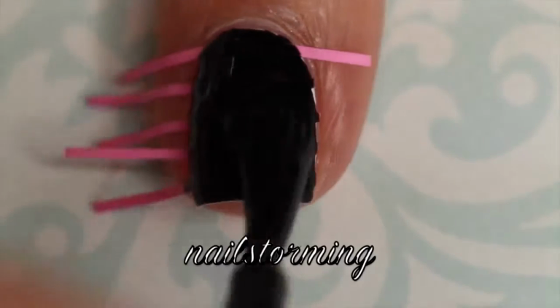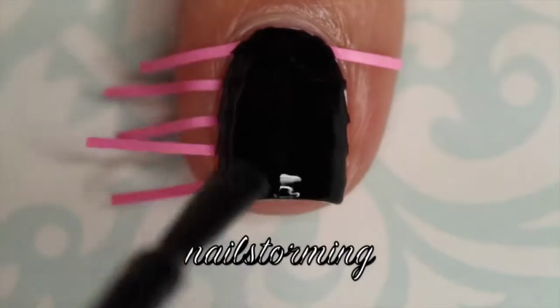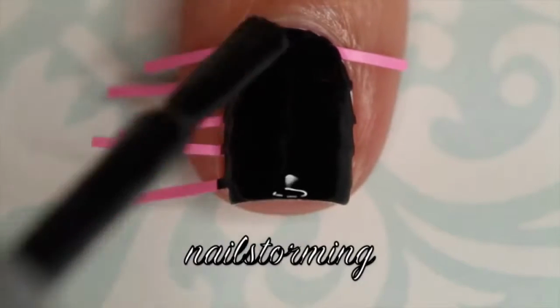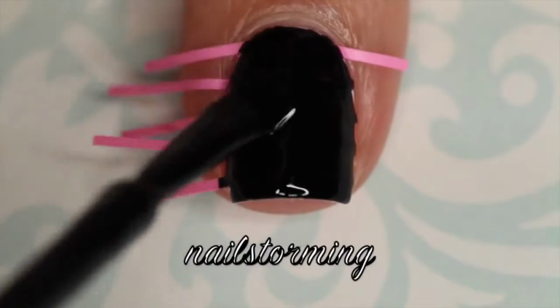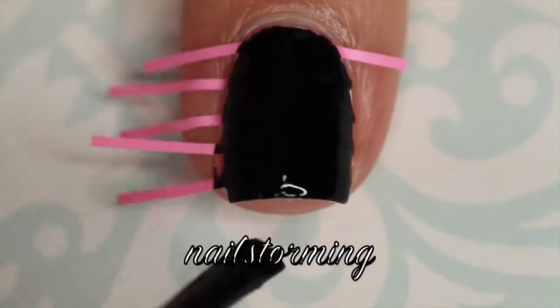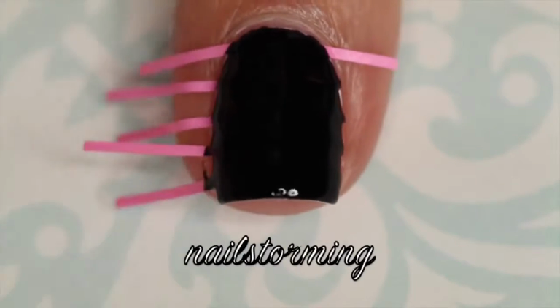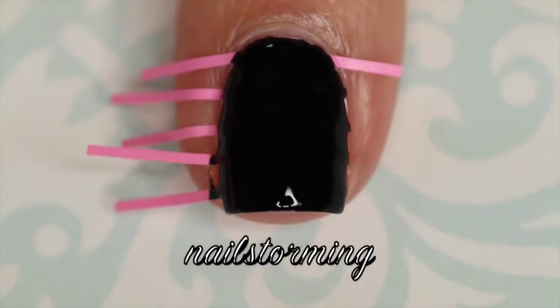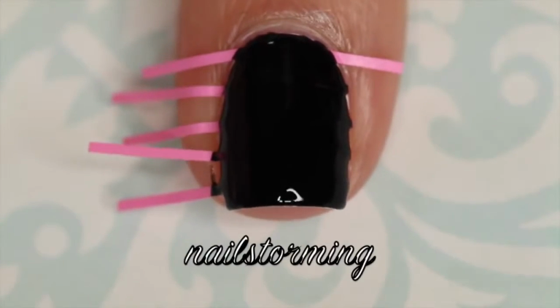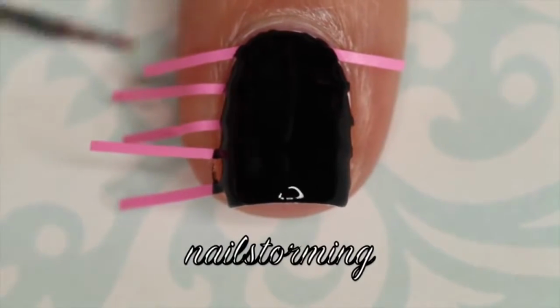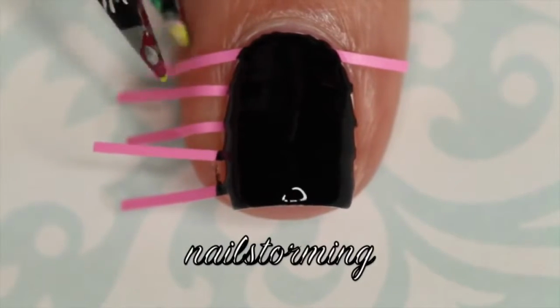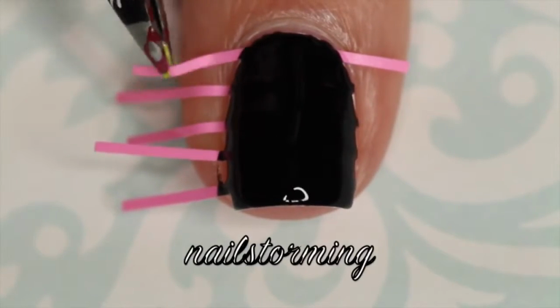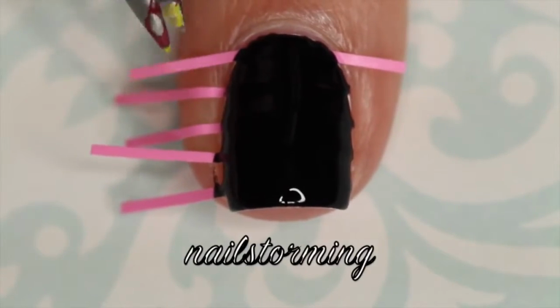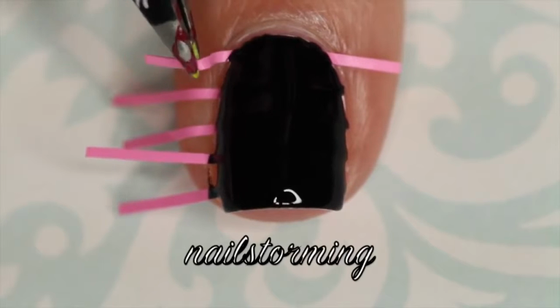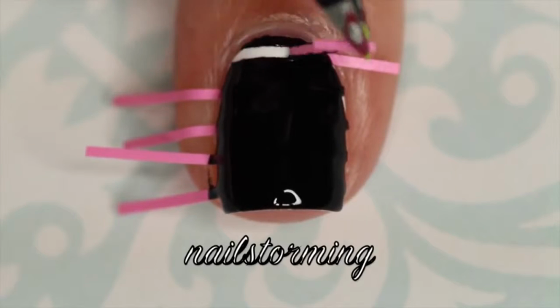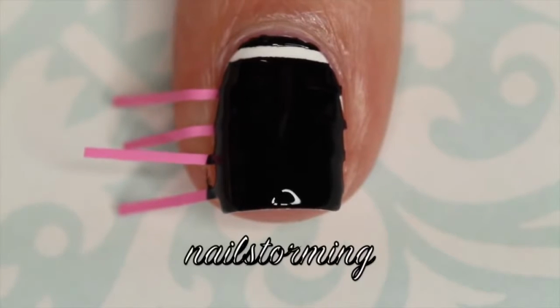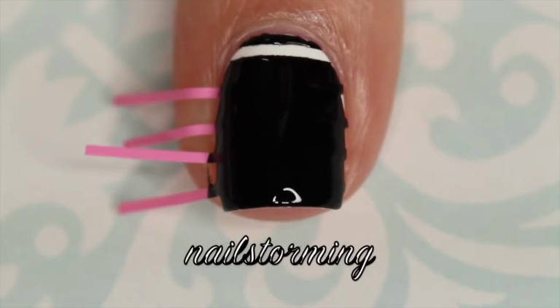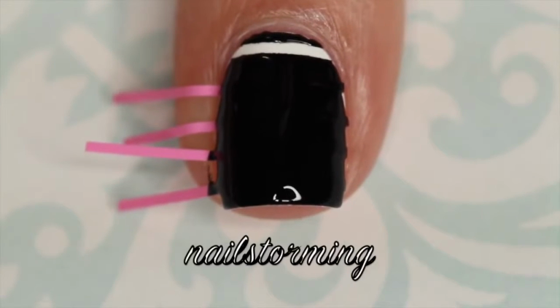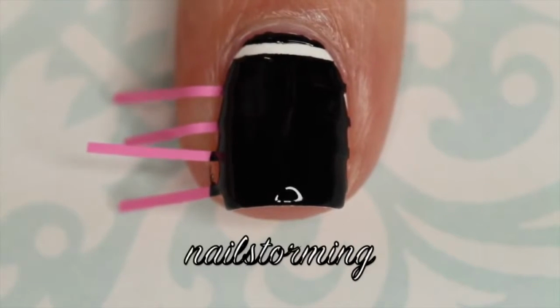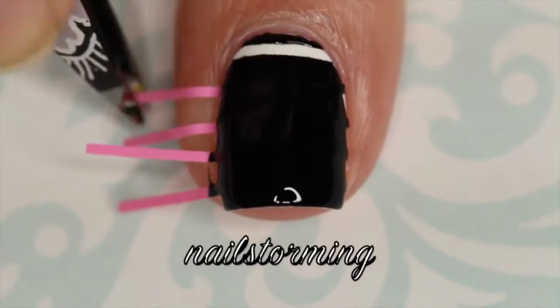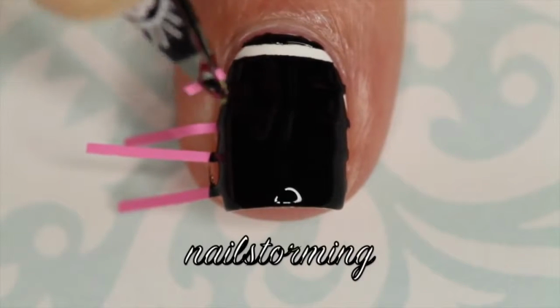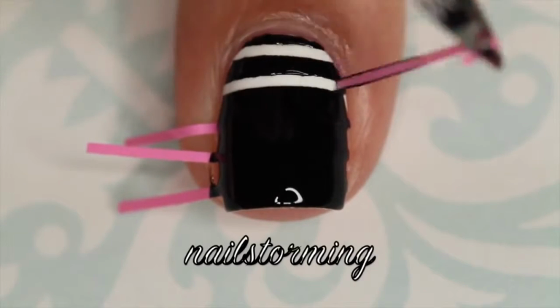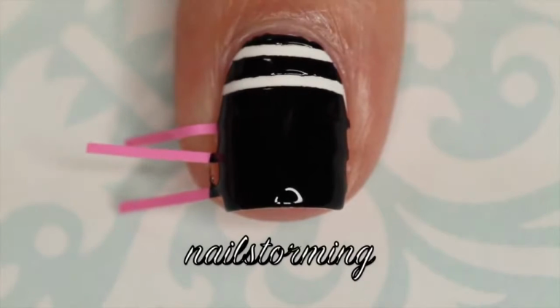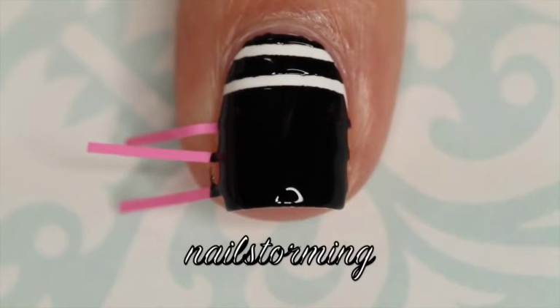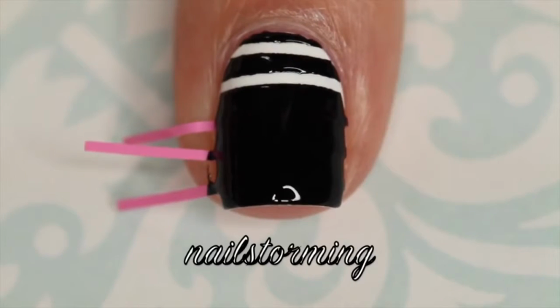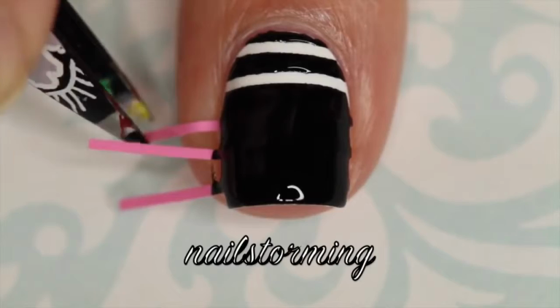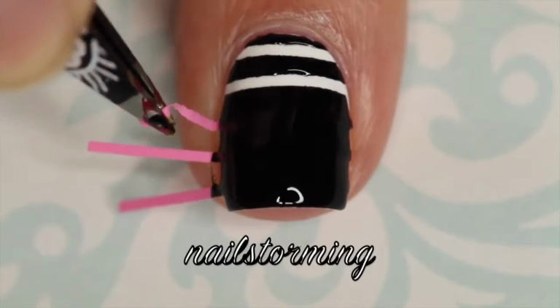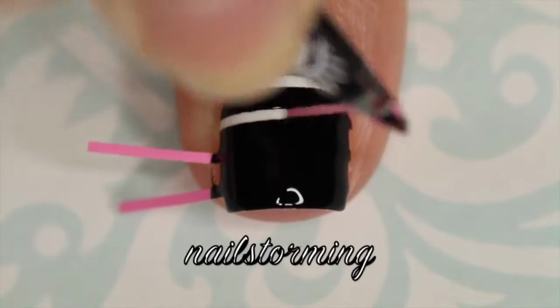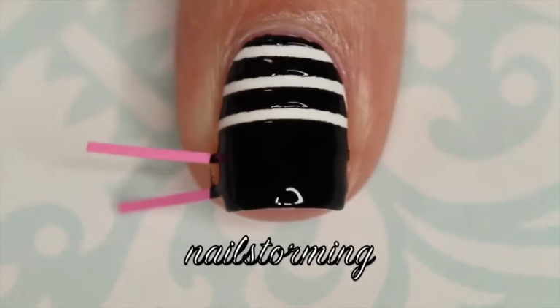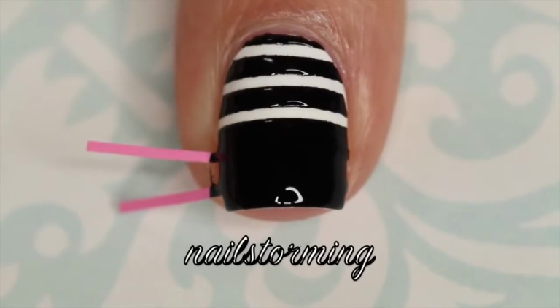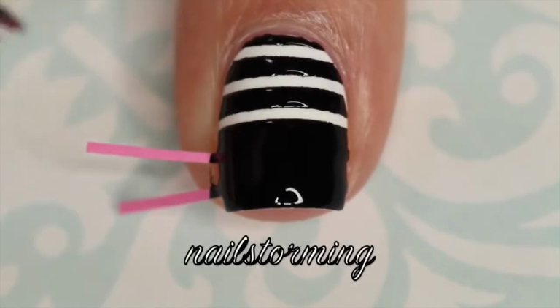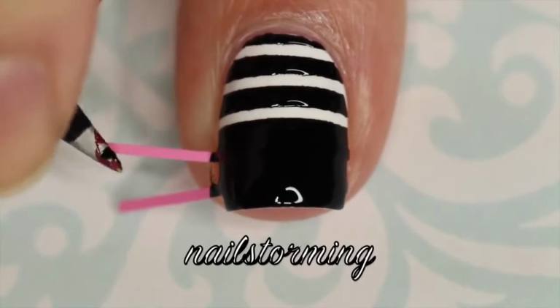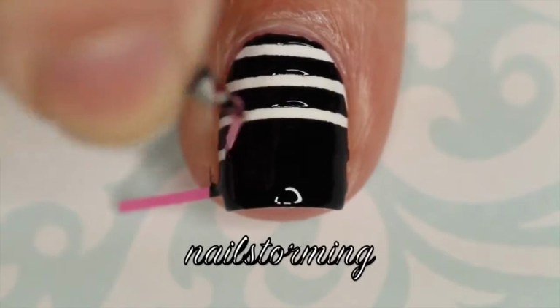I'm going over that with Black Cream by Wet n Wild and then I'm removing the nail vinyls immediately. You never want to wait for the nail polish to dry because then you will get a jagged line, or little strings that pull out, and you won't get a crisp, clean edge.